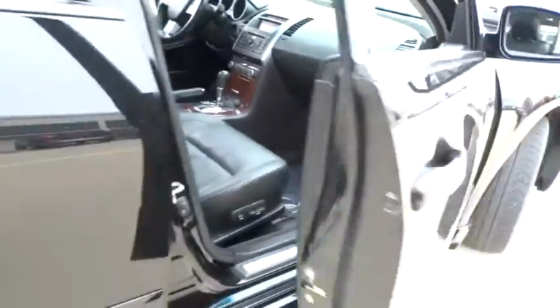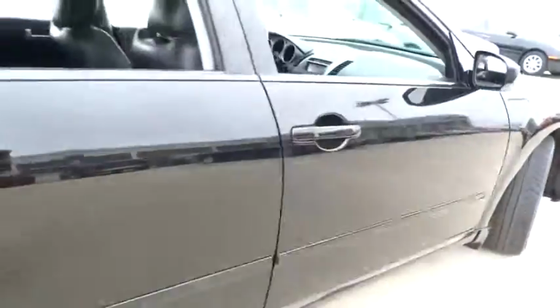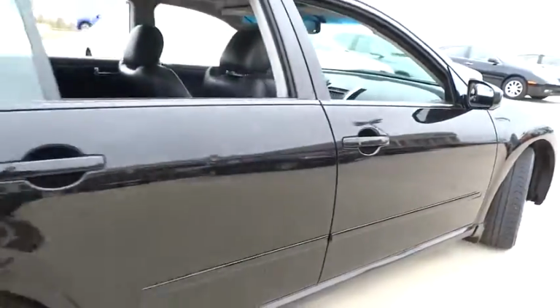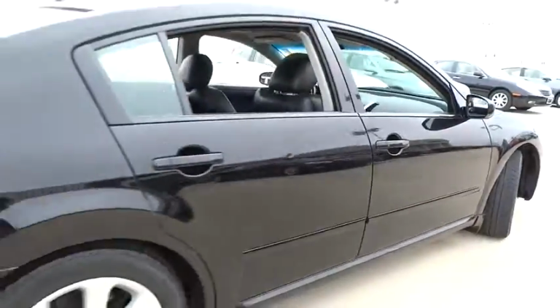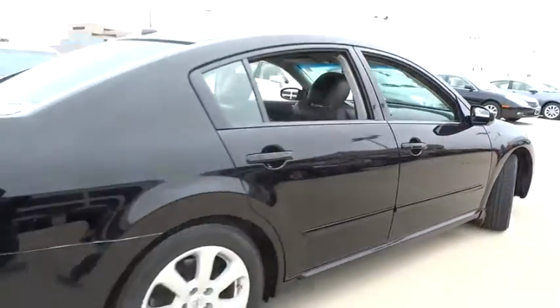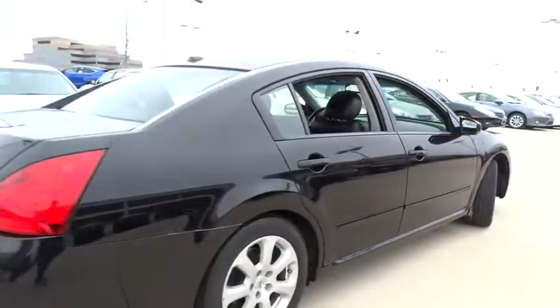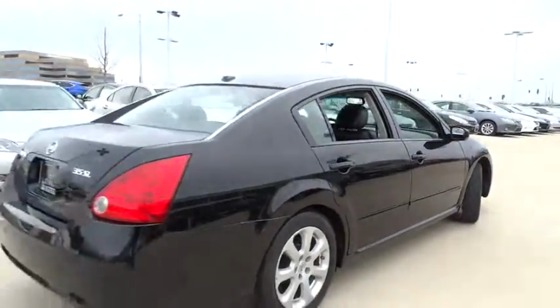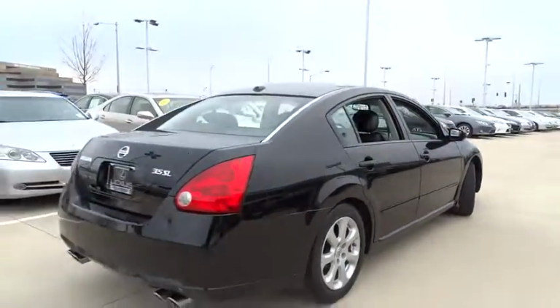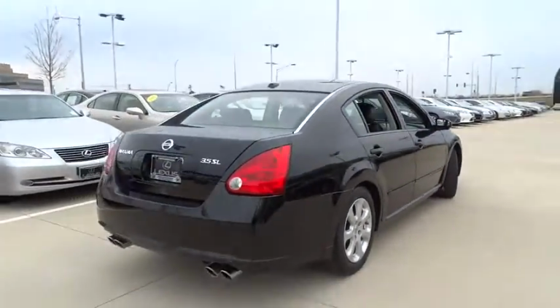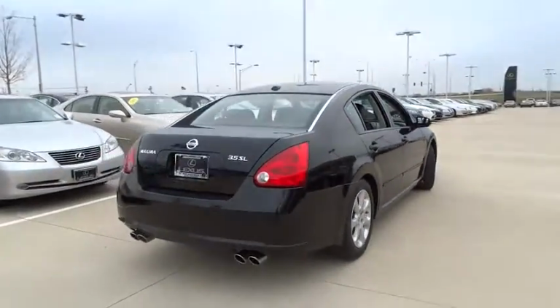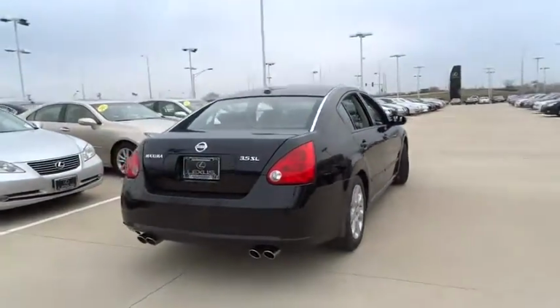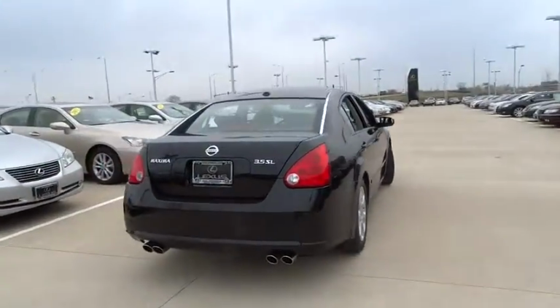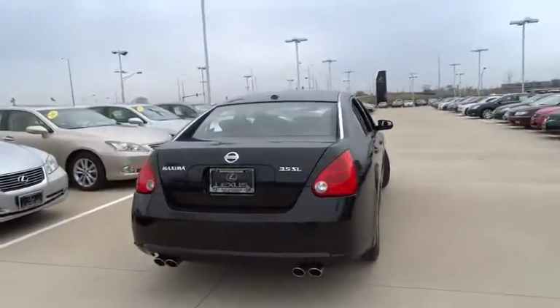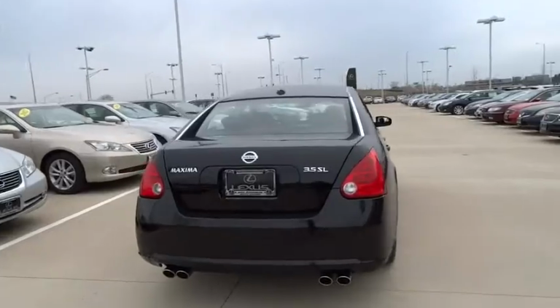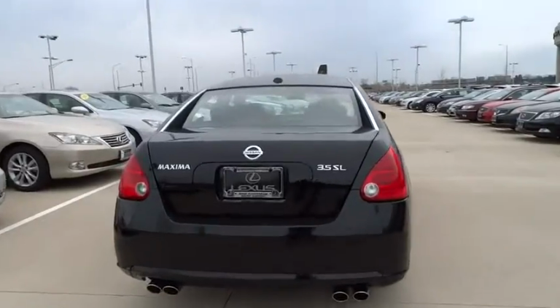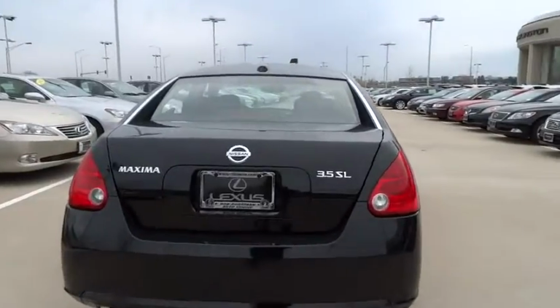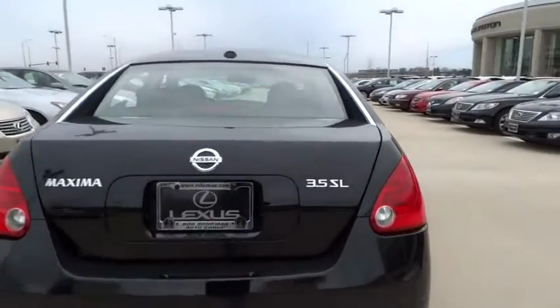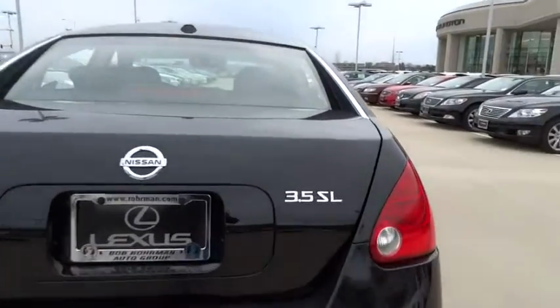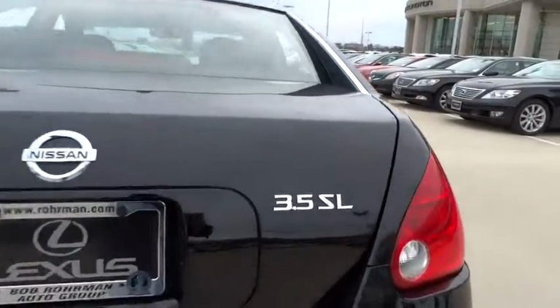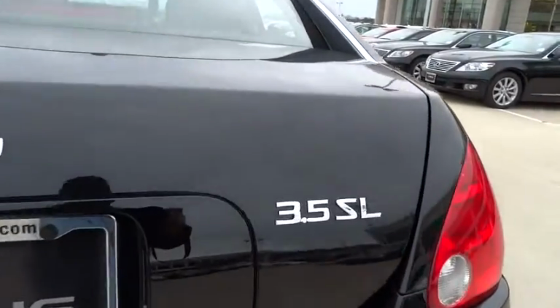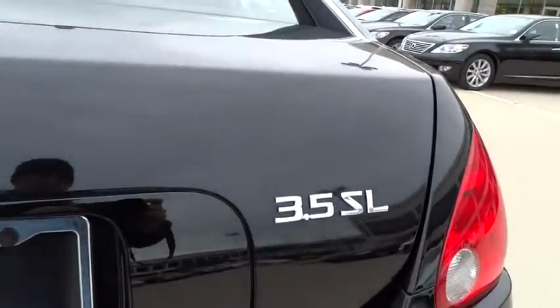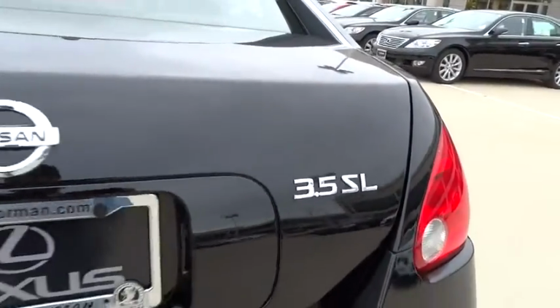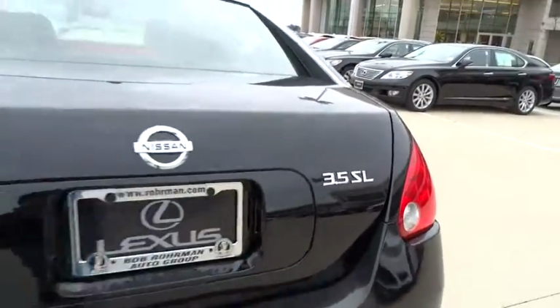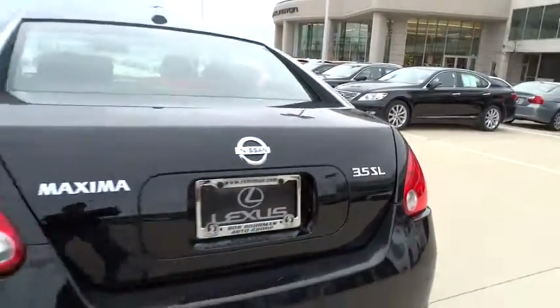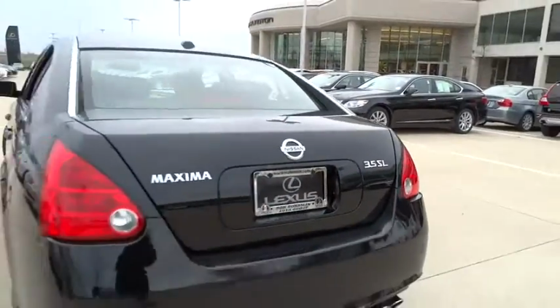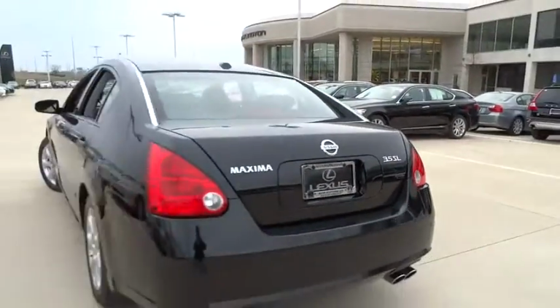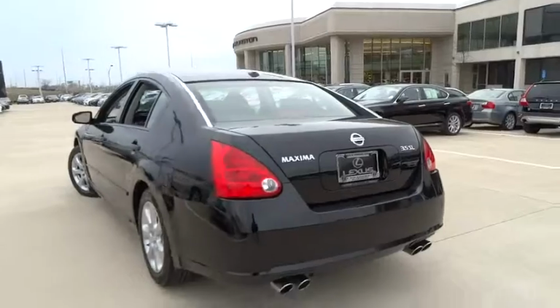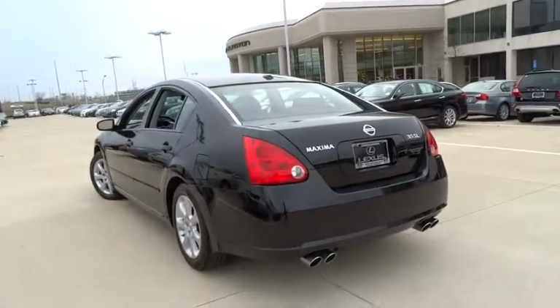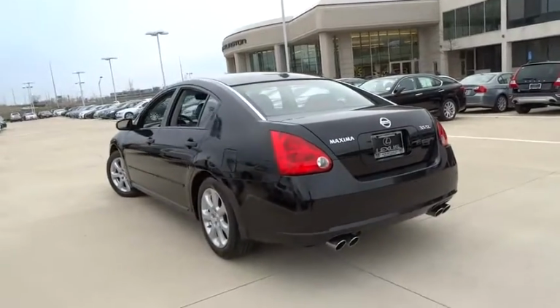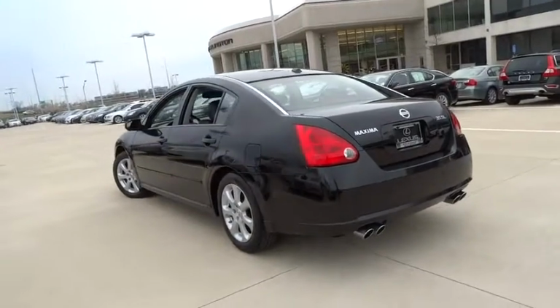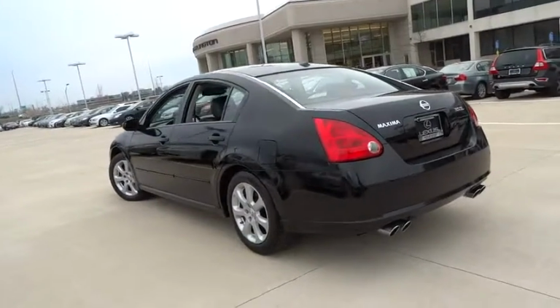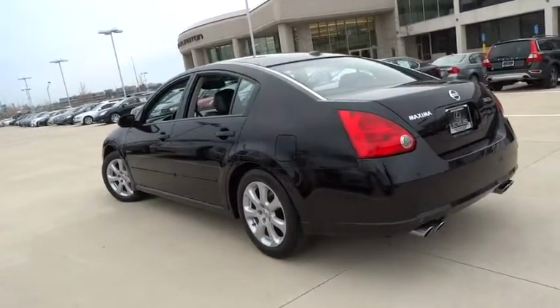Anti-lock braking system, power passenger seat, keyless entry, CD changer, steering wheel audio controls, traction control, leather-wrapped steering wheel, driver airbag, power steering.